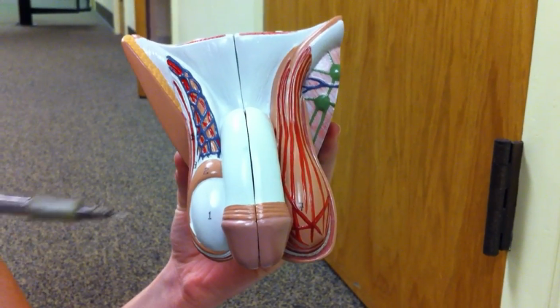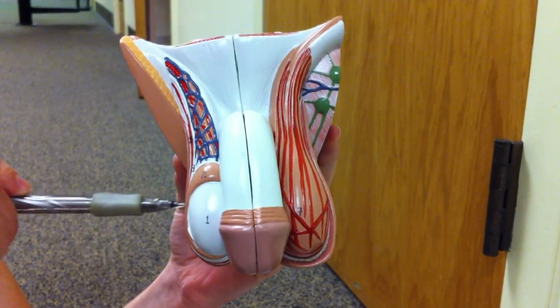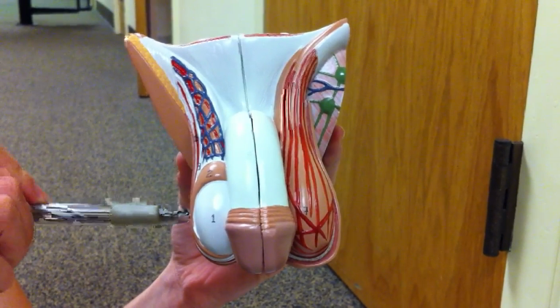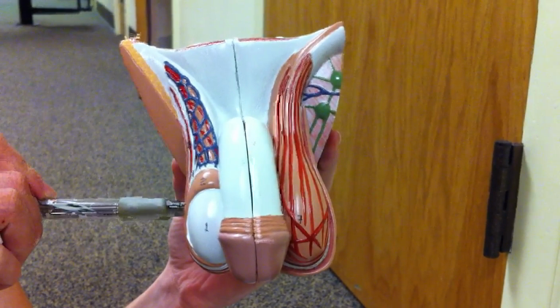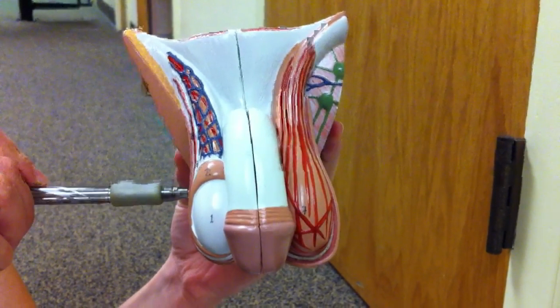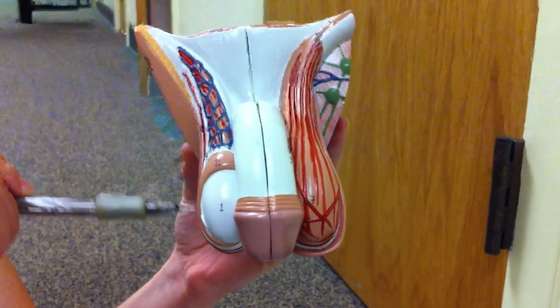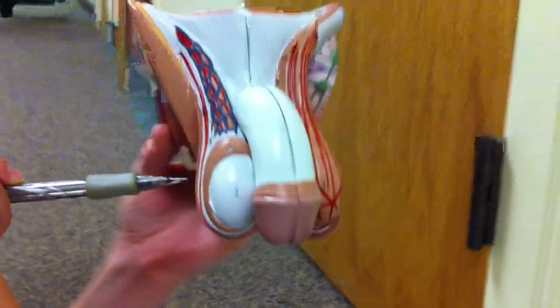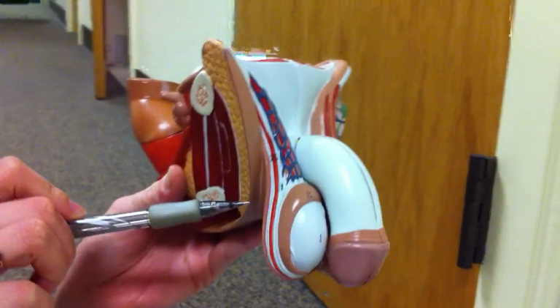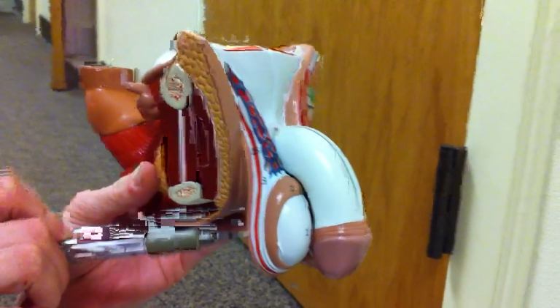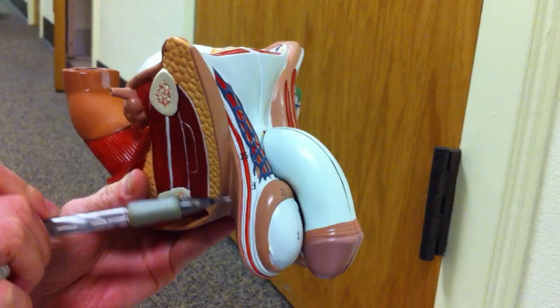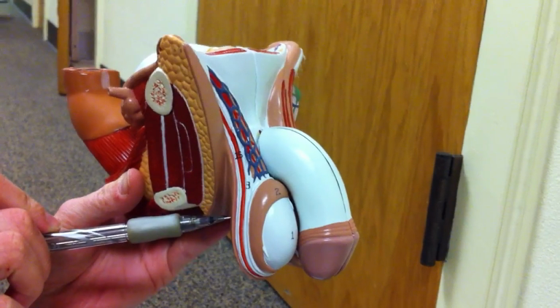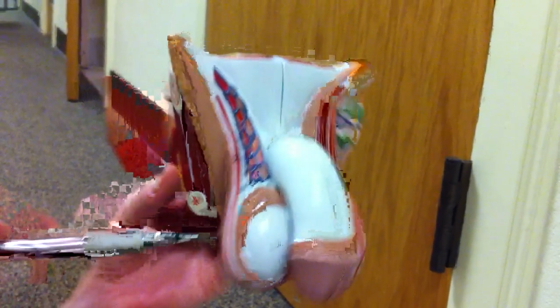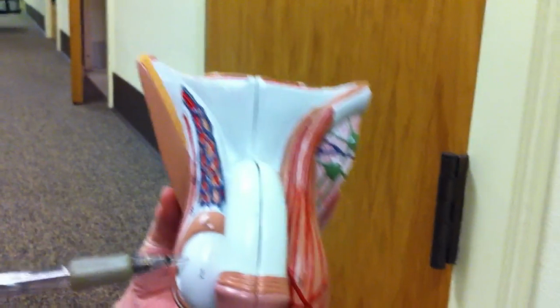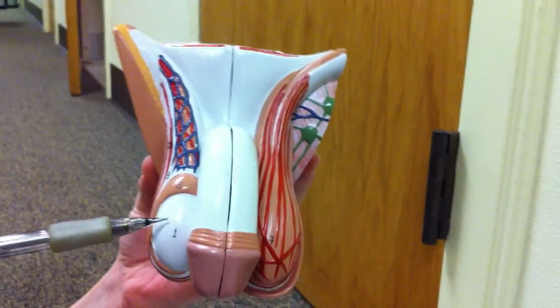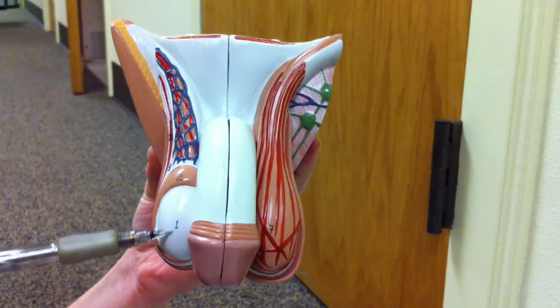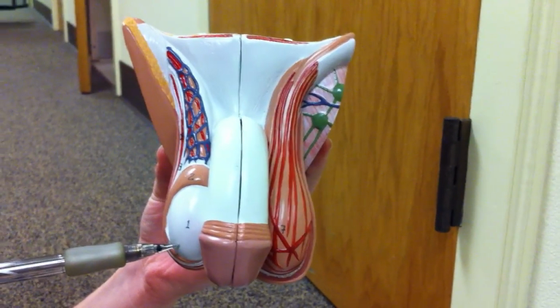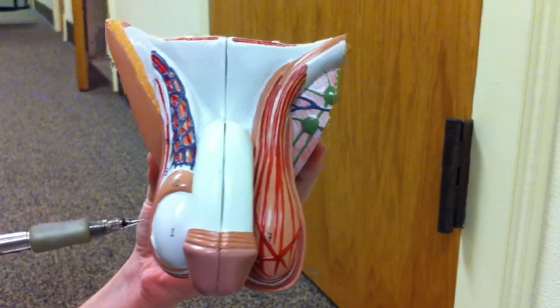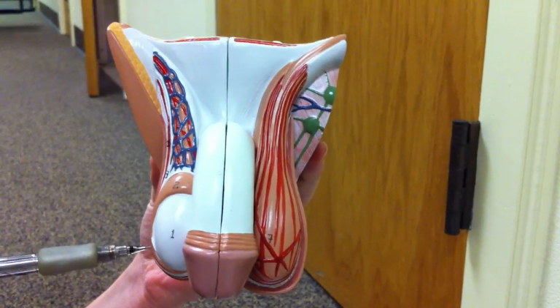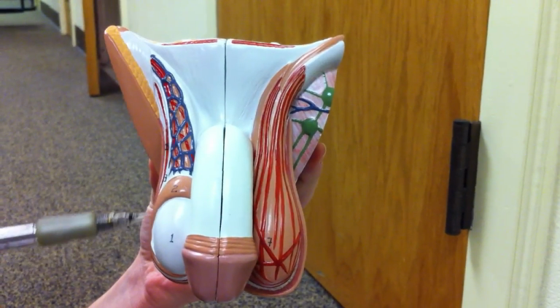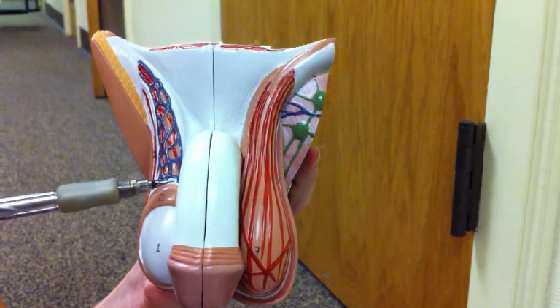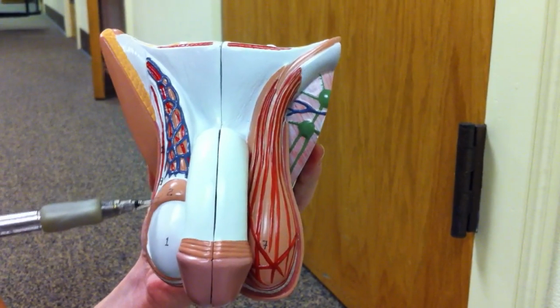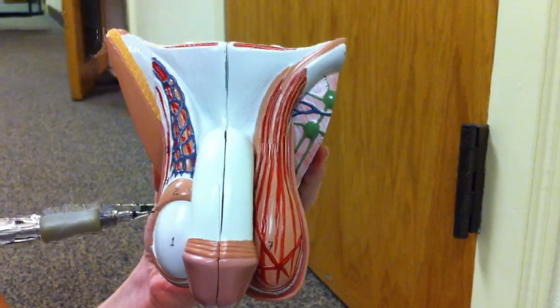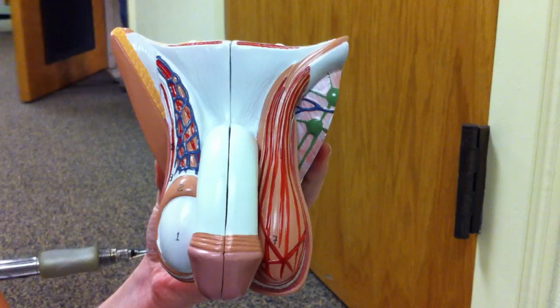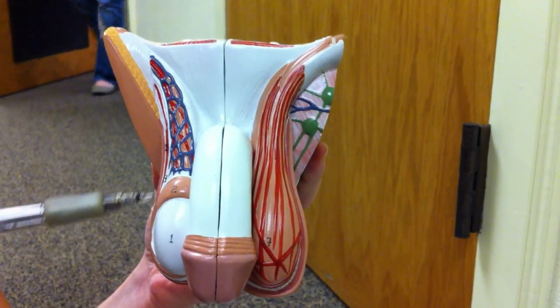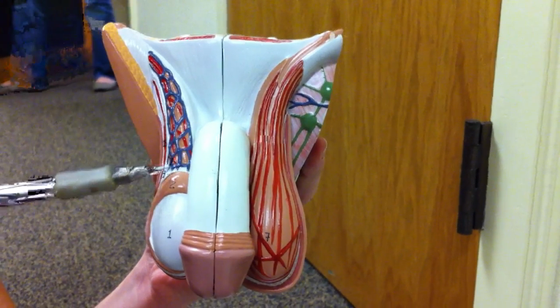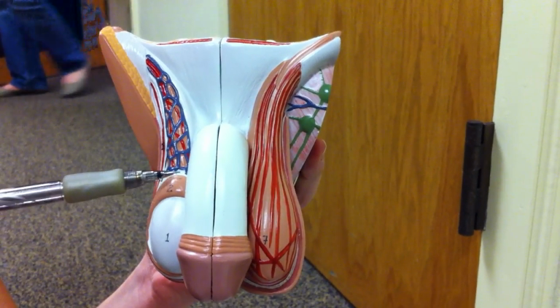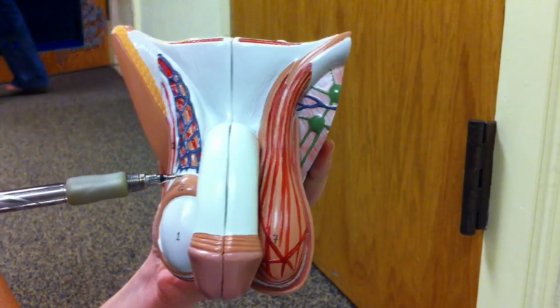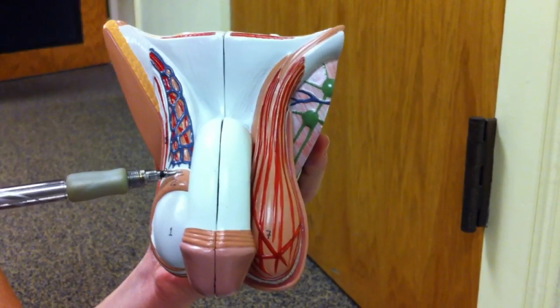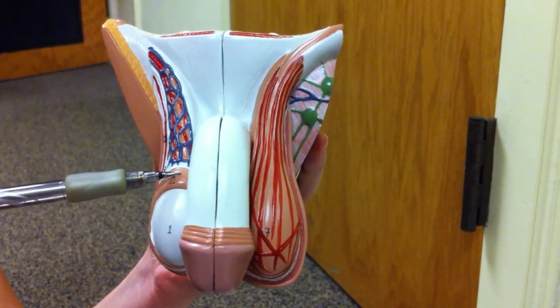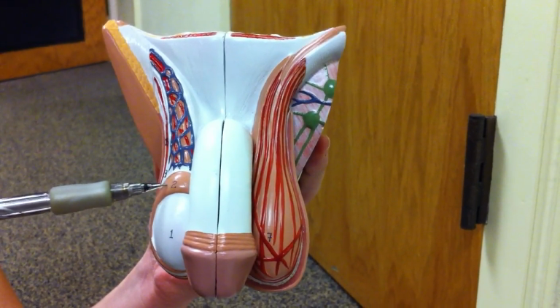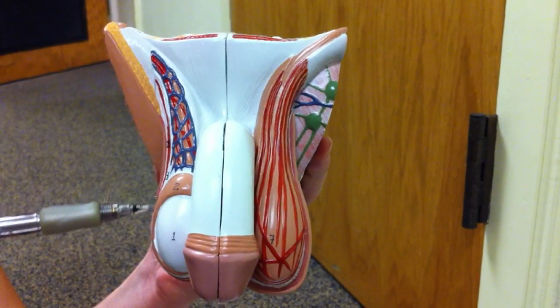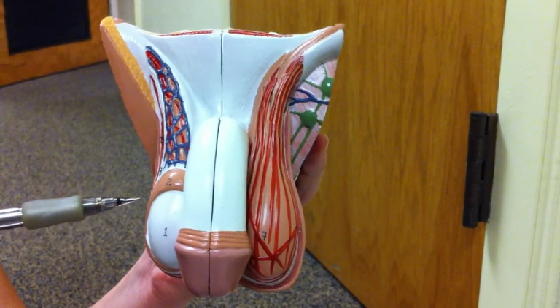This is the scrotum, right here, and then this is the testes, and then this is the epididymis. Inside the epididymis is where sperm maturation happens.